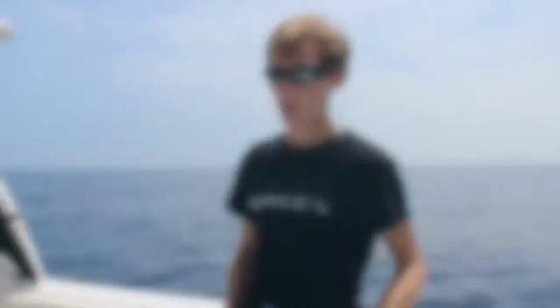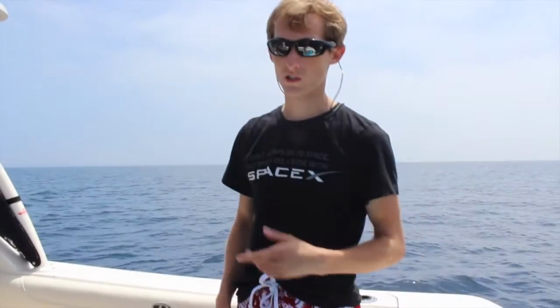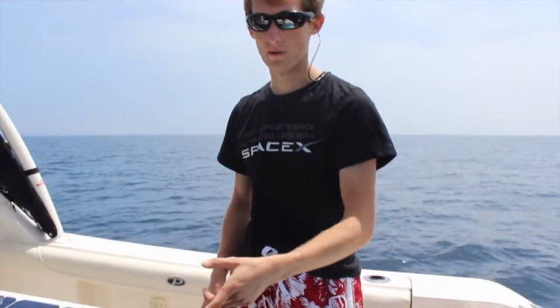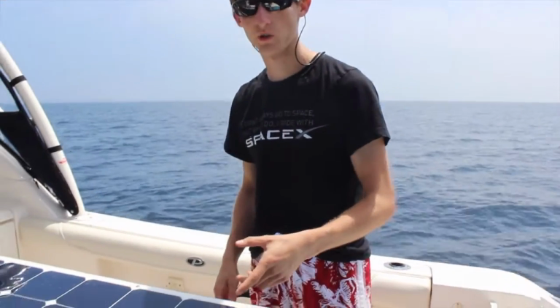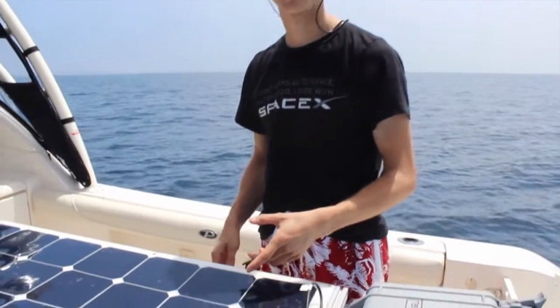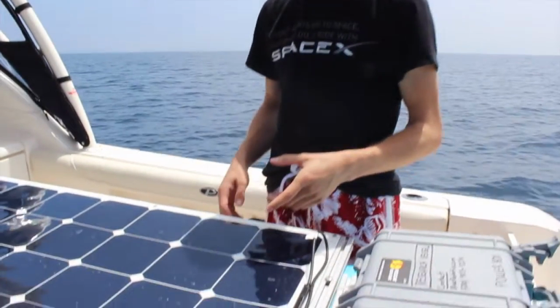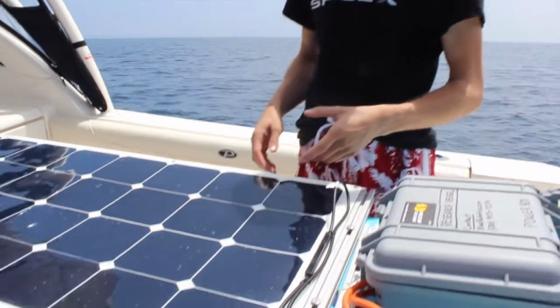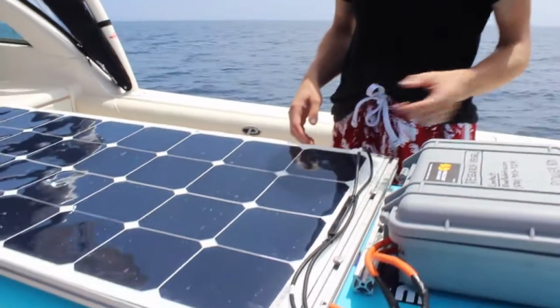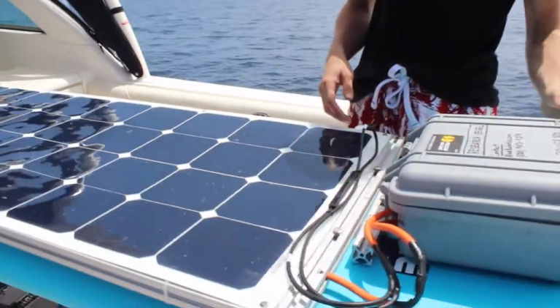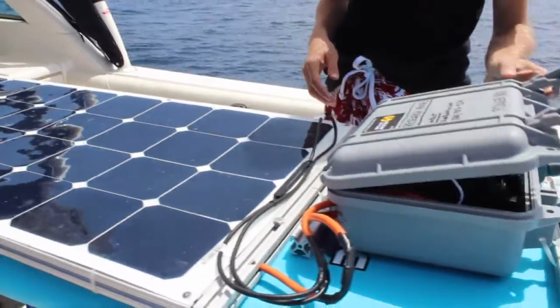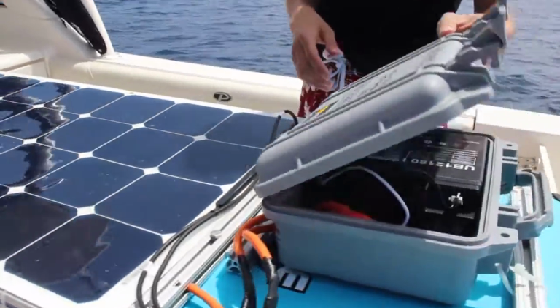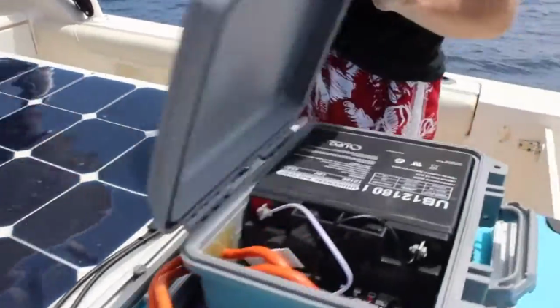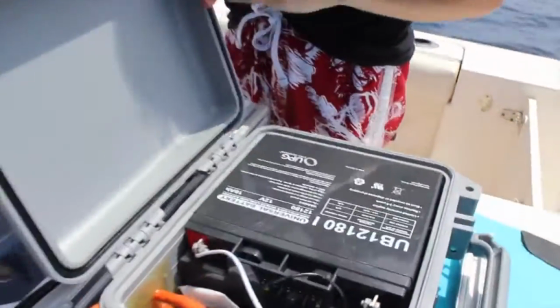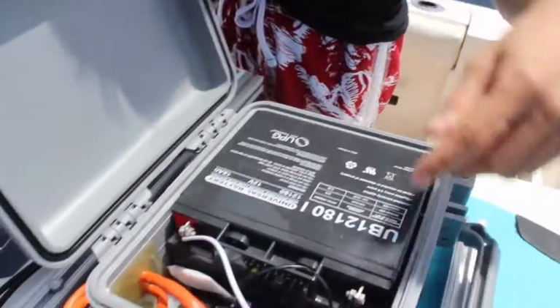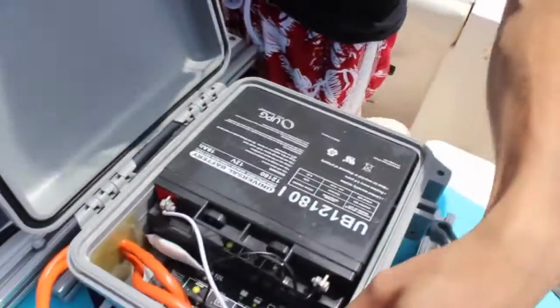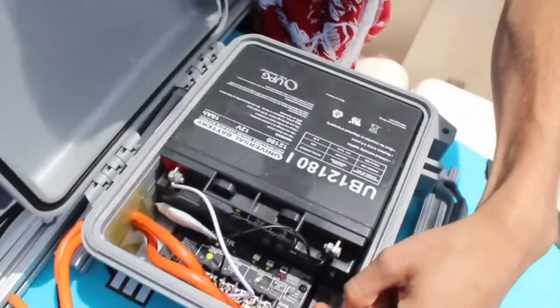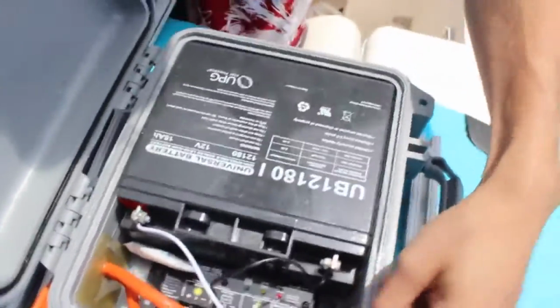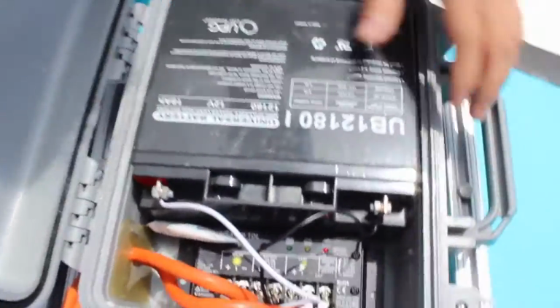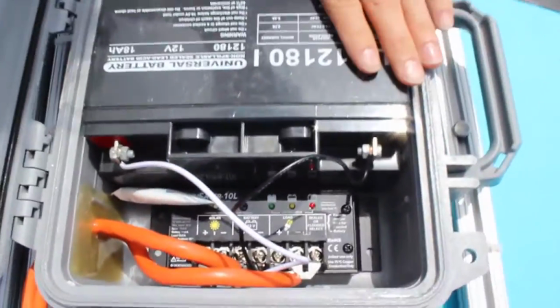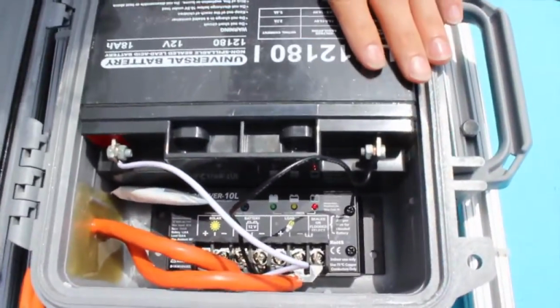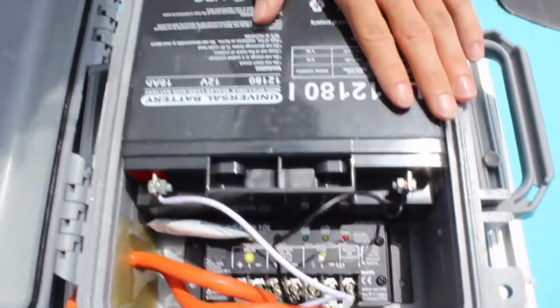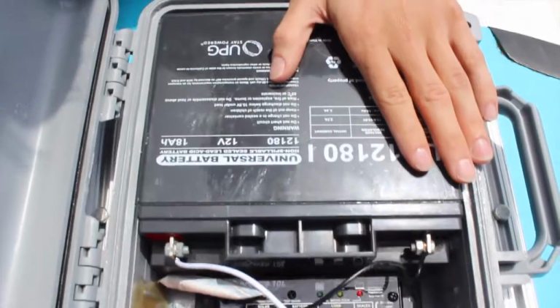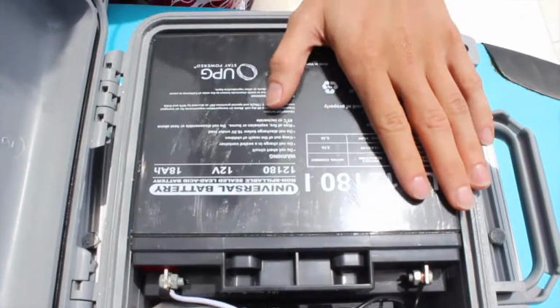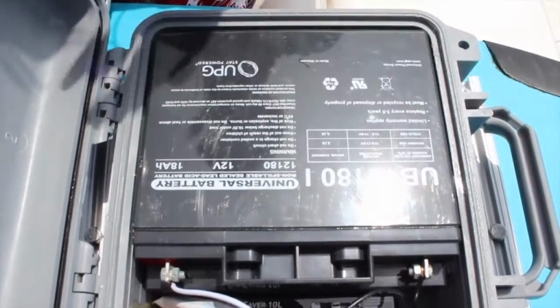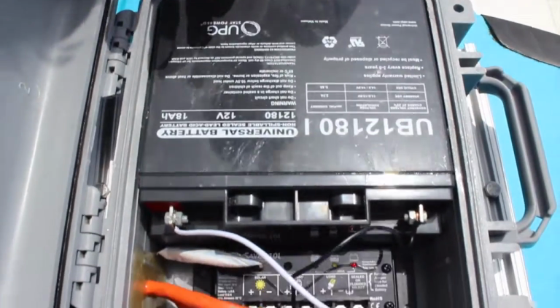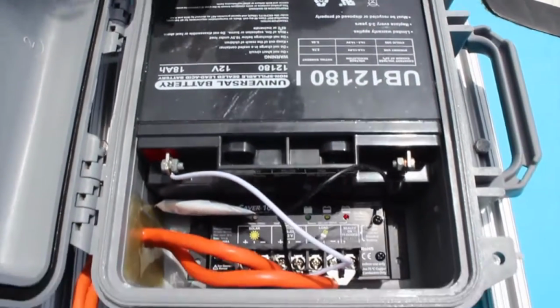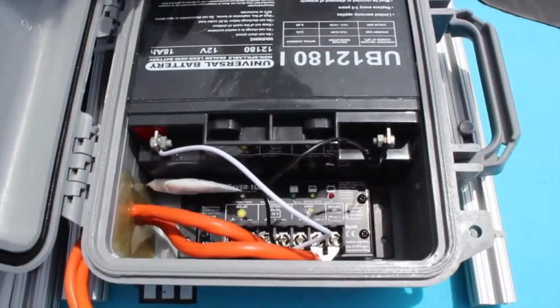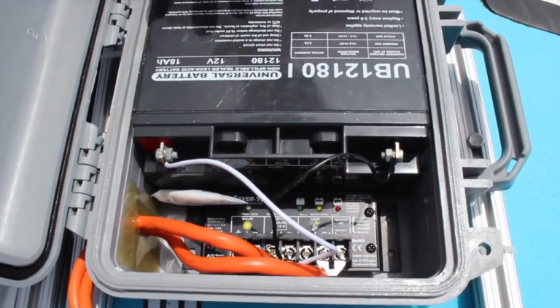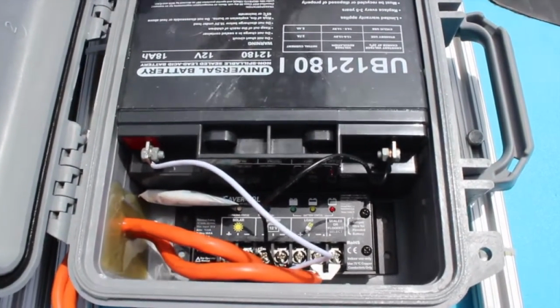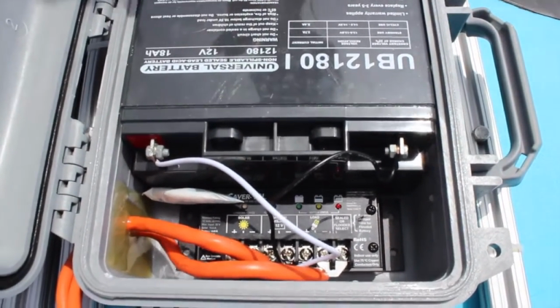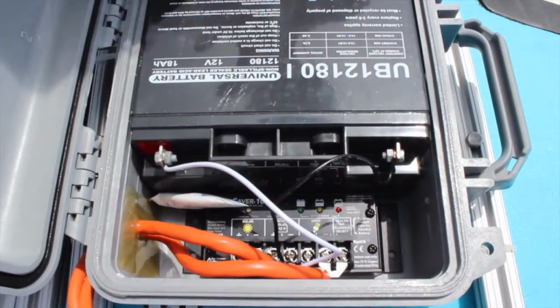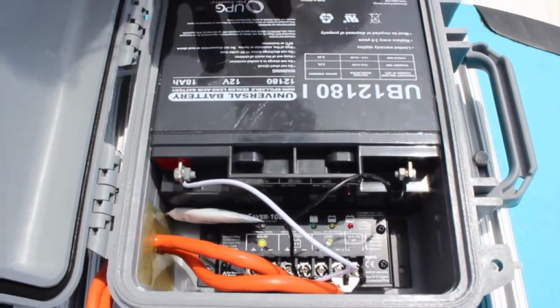Our solar panel is 120 watt. It gives off 12 volts. It comes in here to a charge controller. It charges our battery here. We only run our thrusters during the daytime.